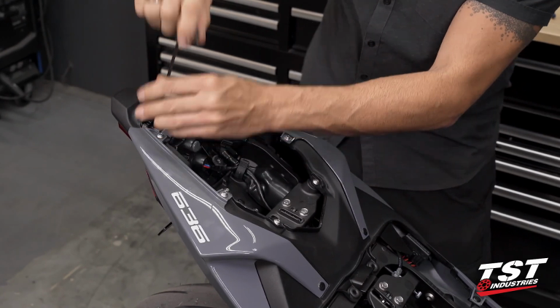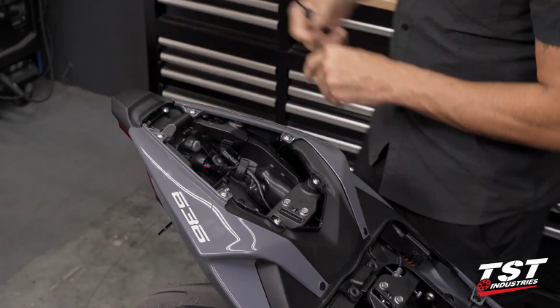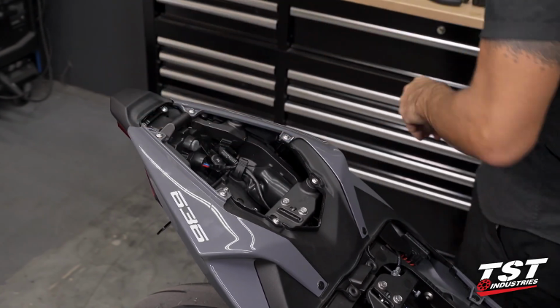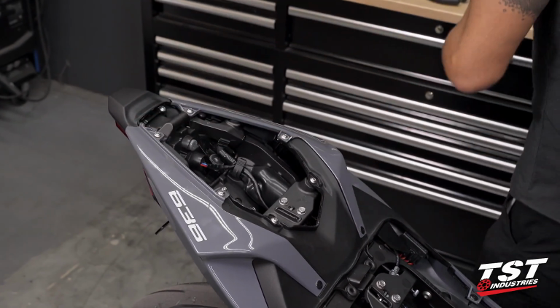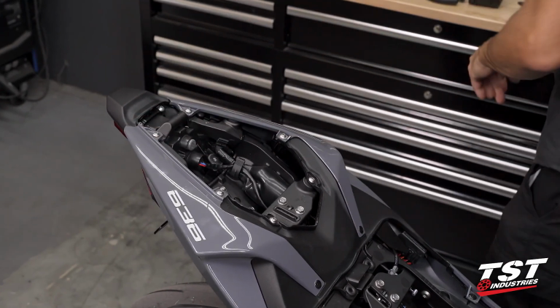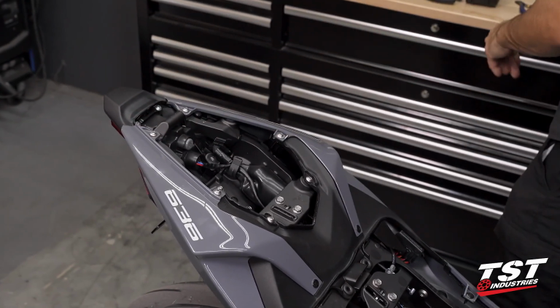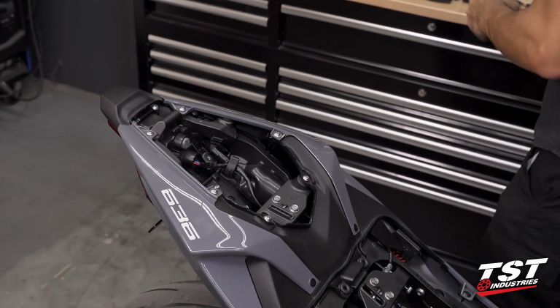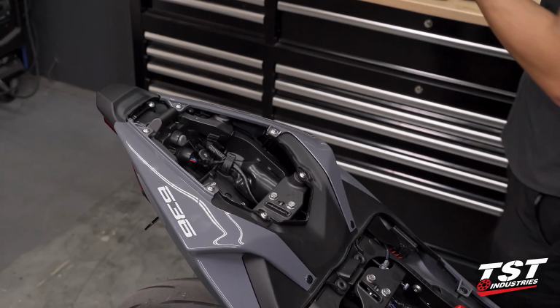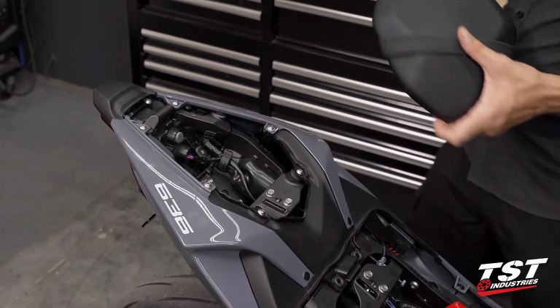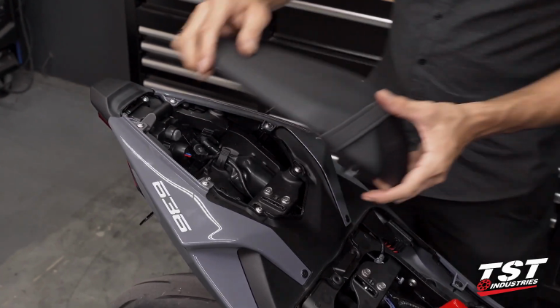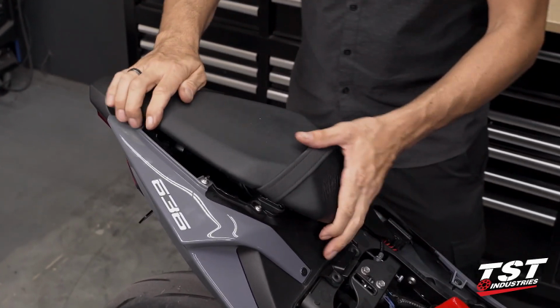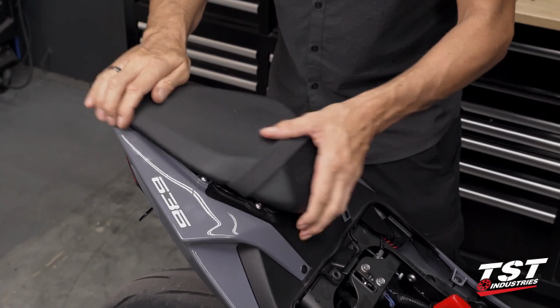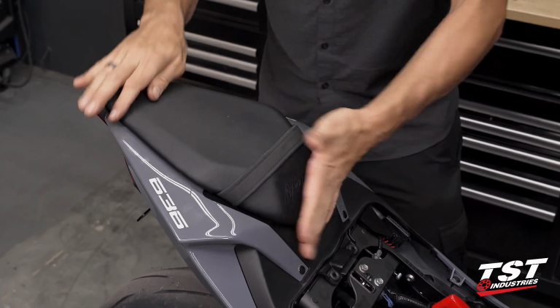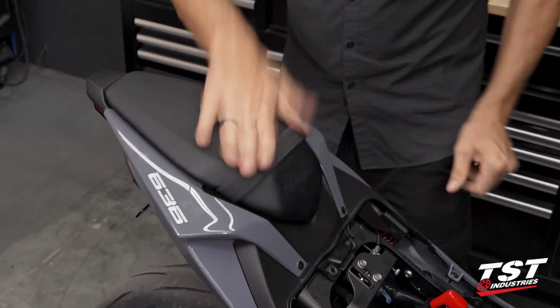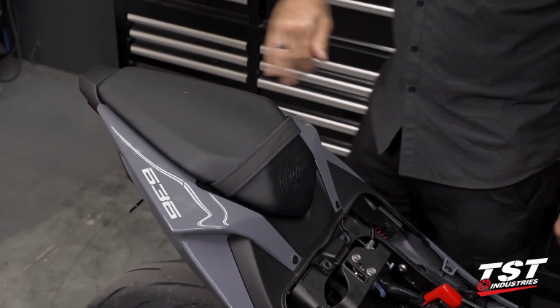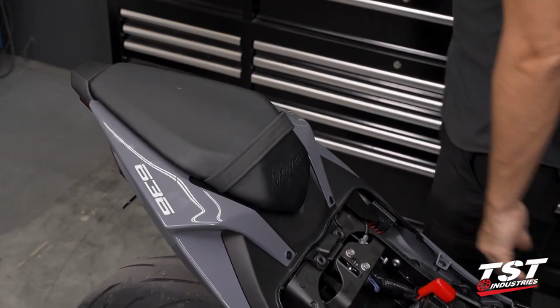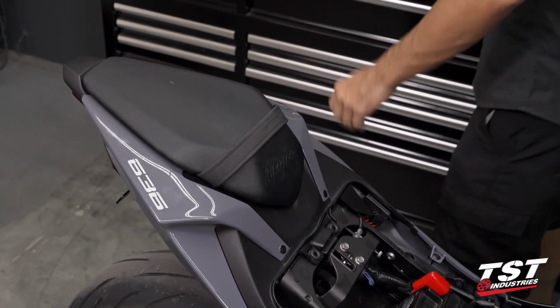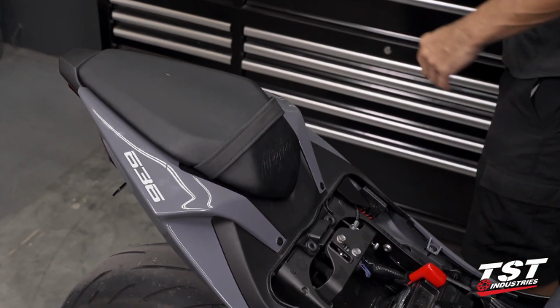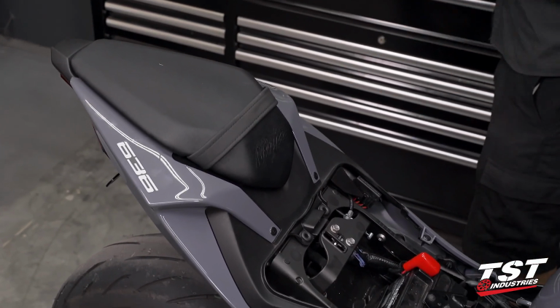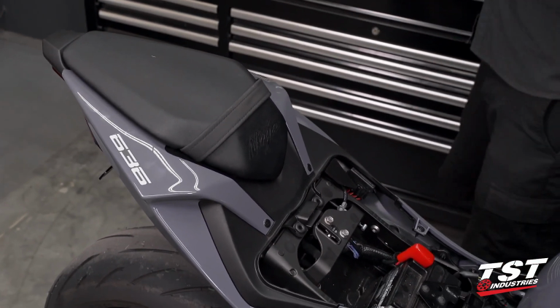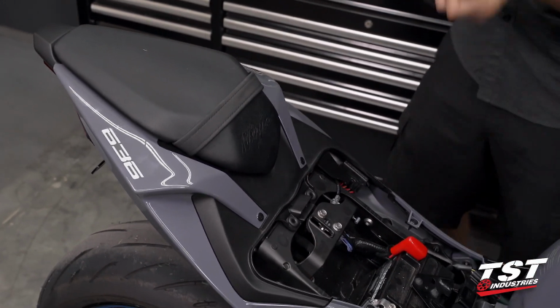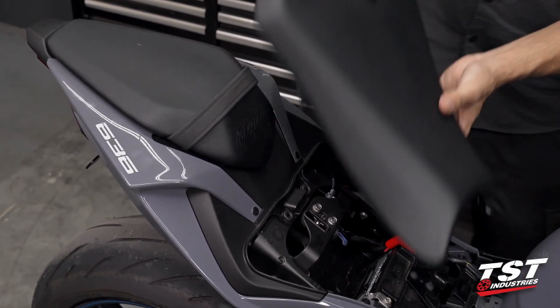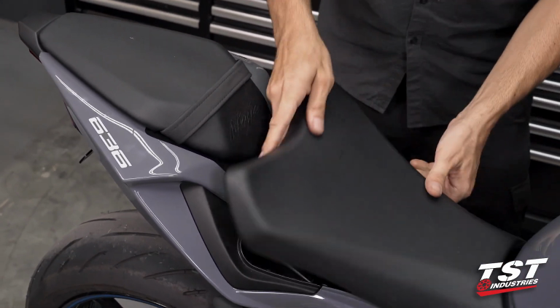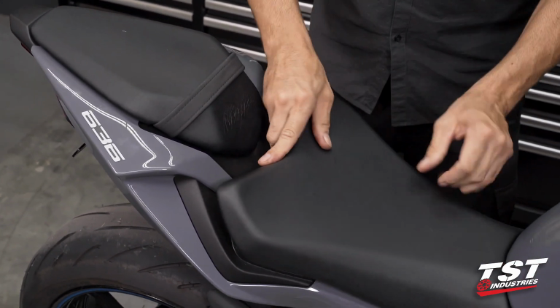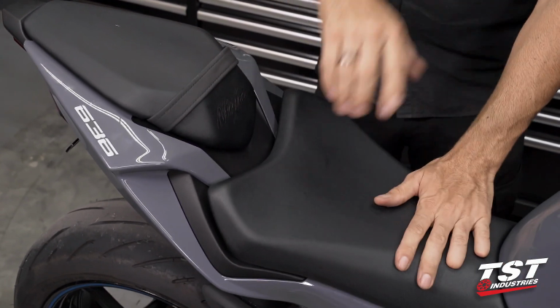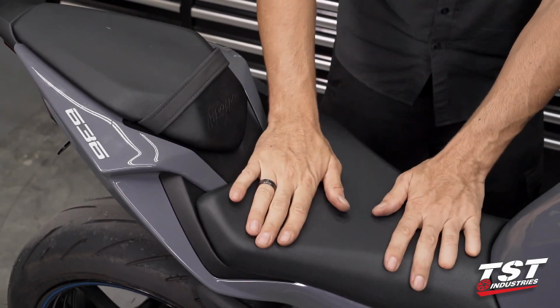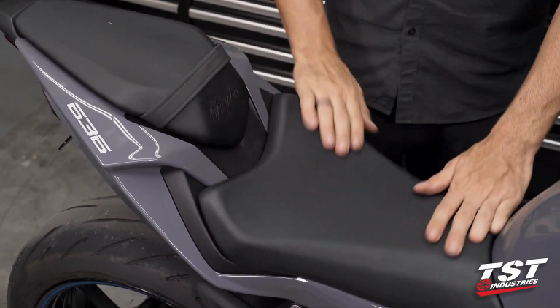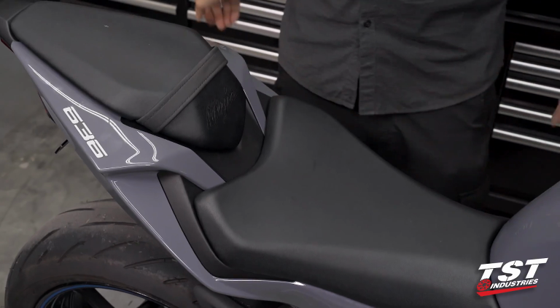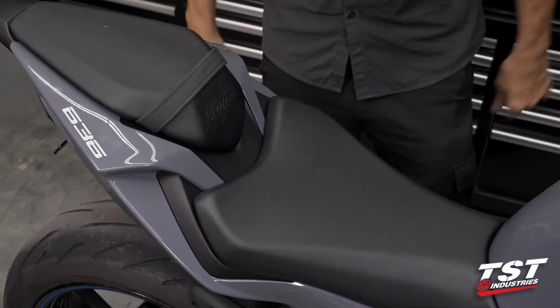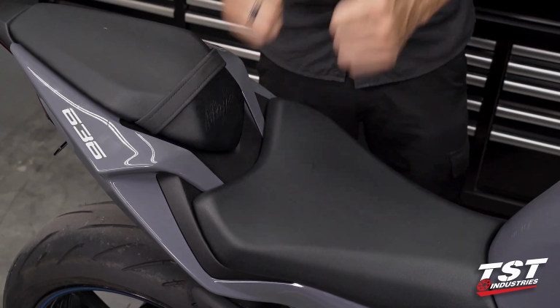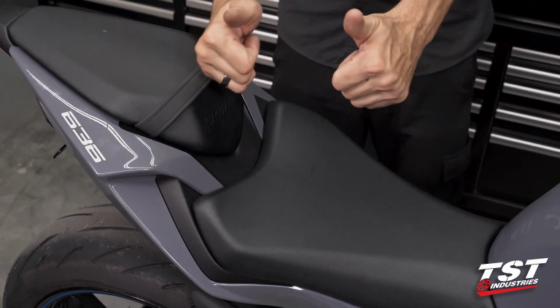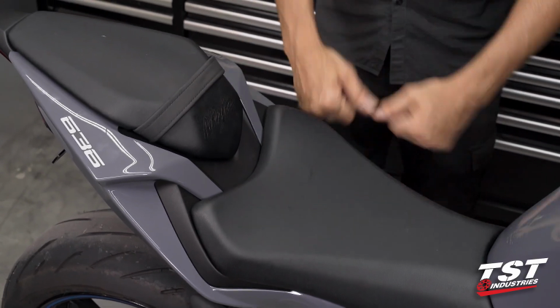We can replace the seats in the reverse order of disassembly, and that is that — ten minutes to success.